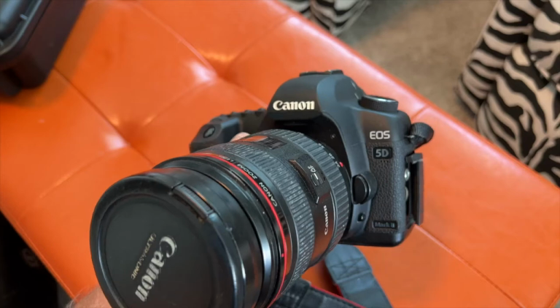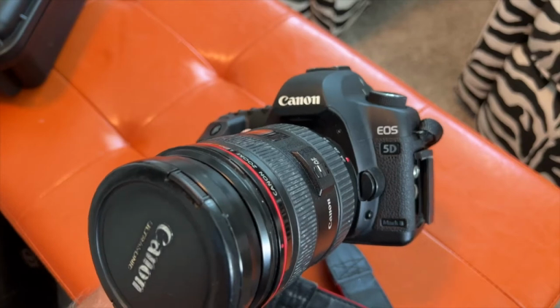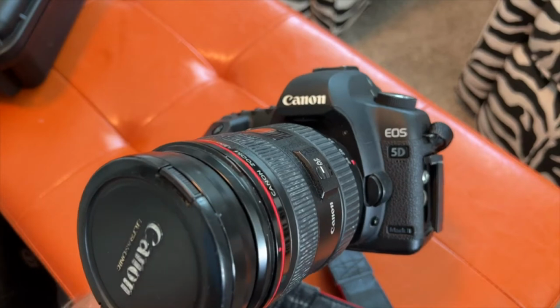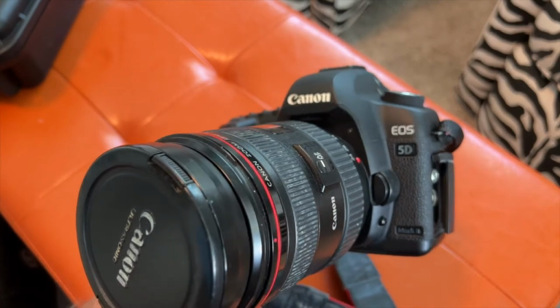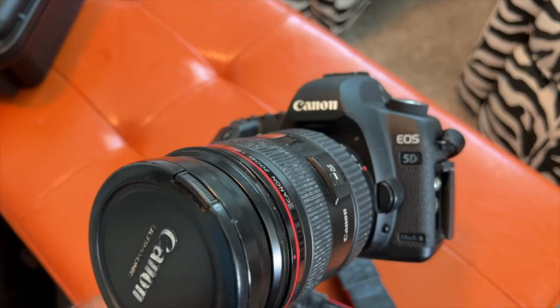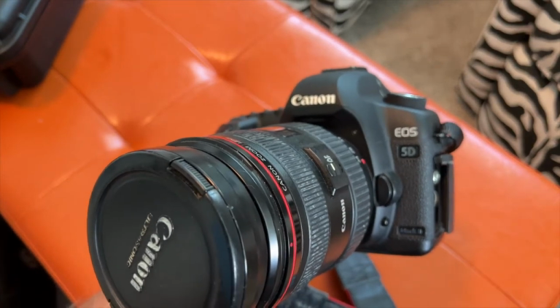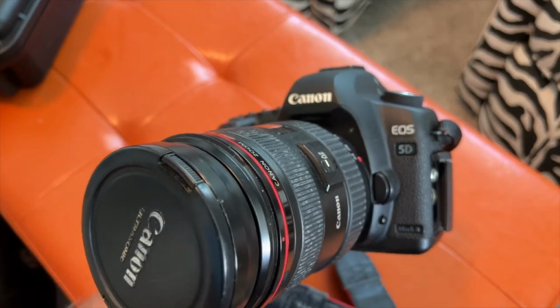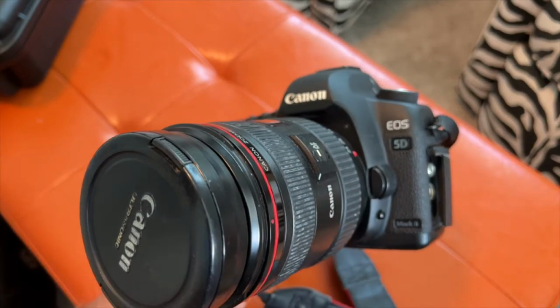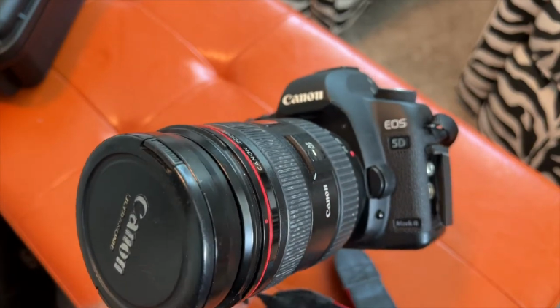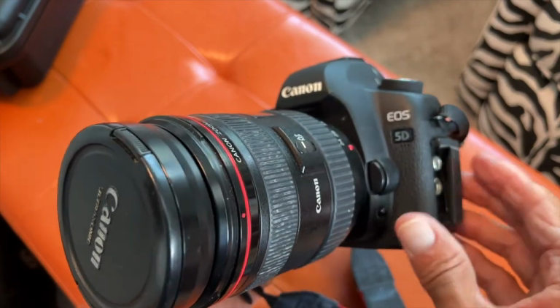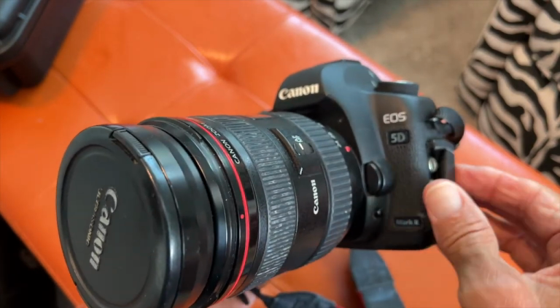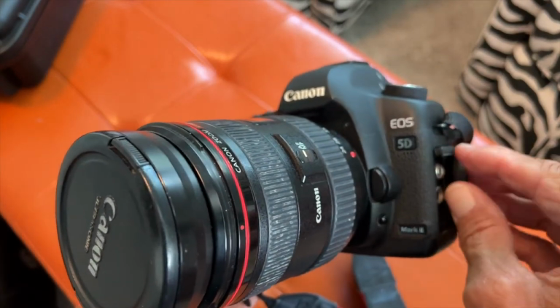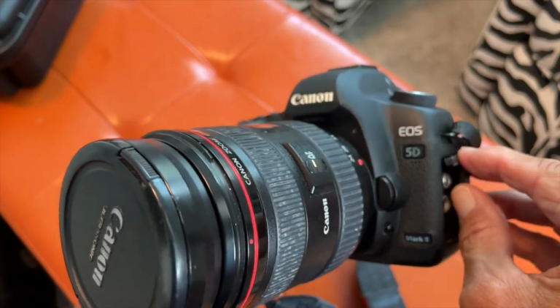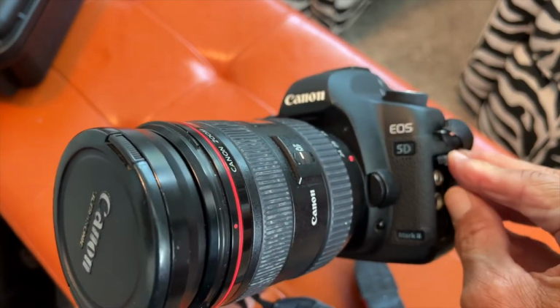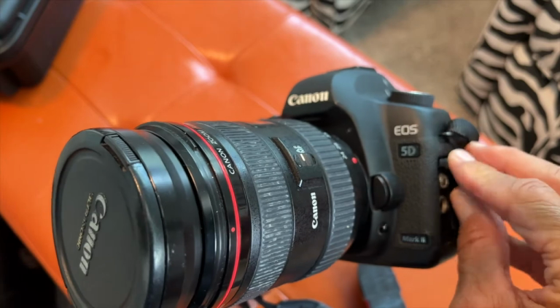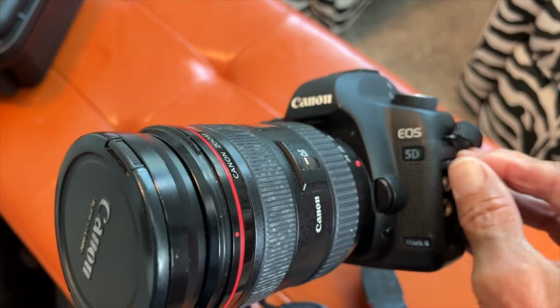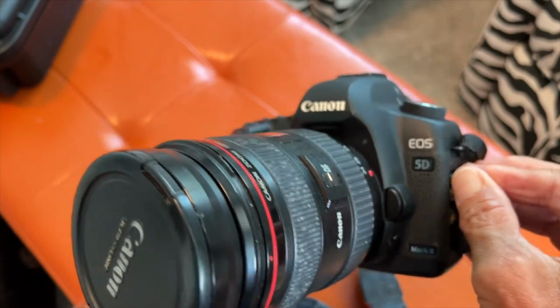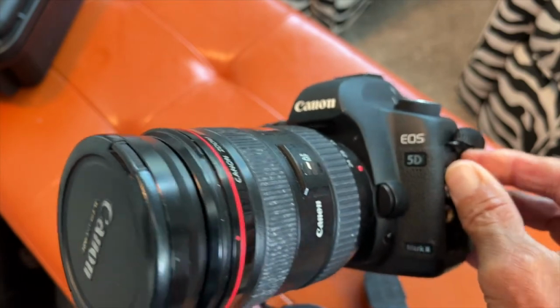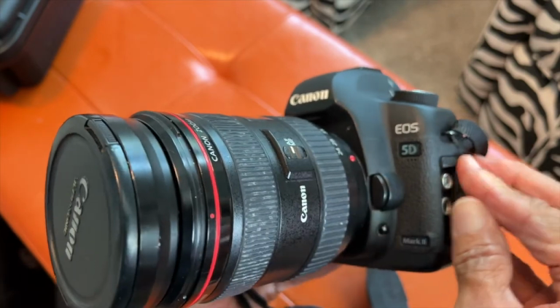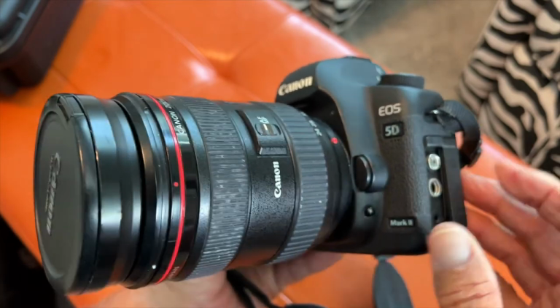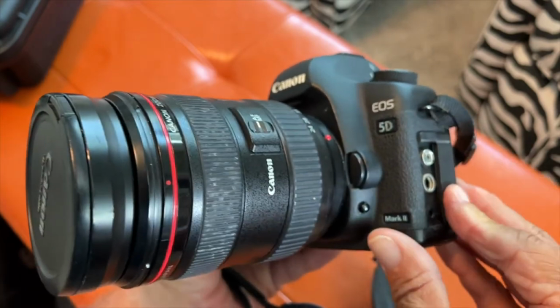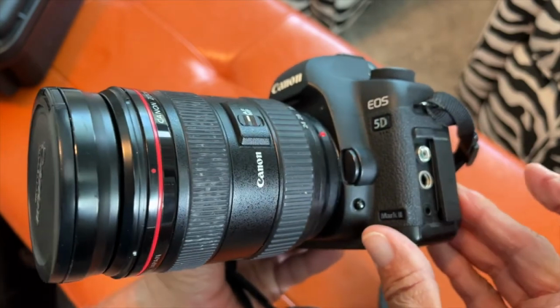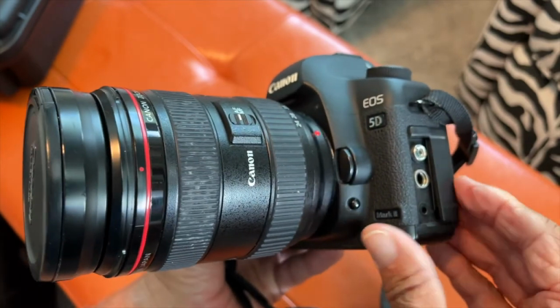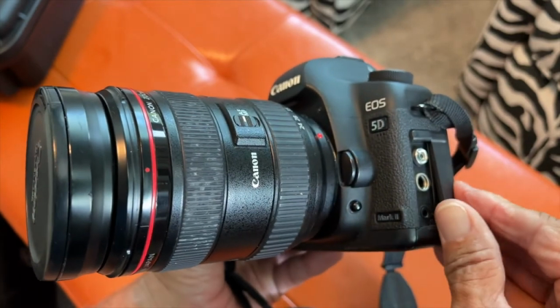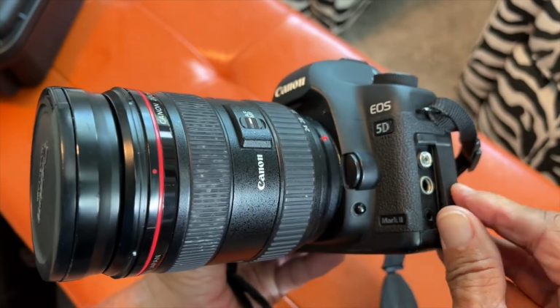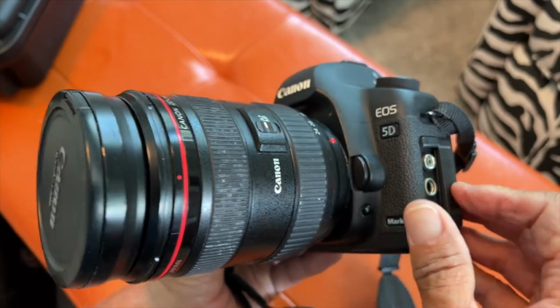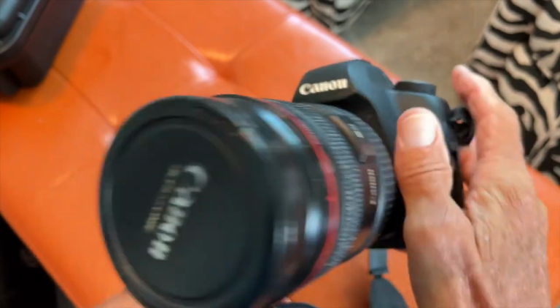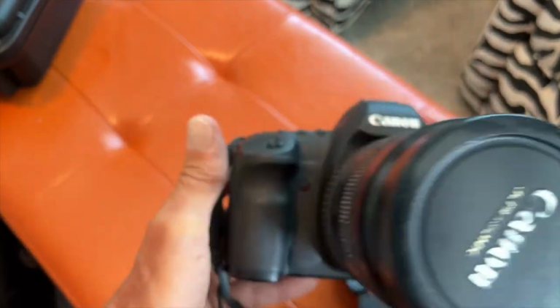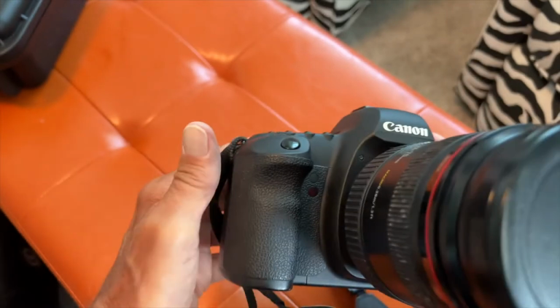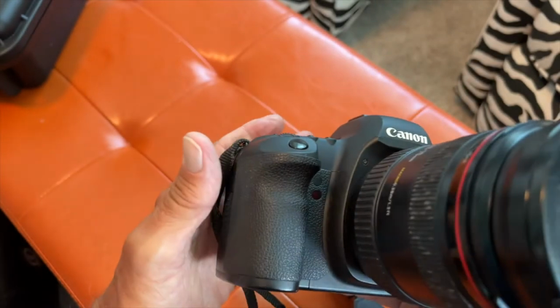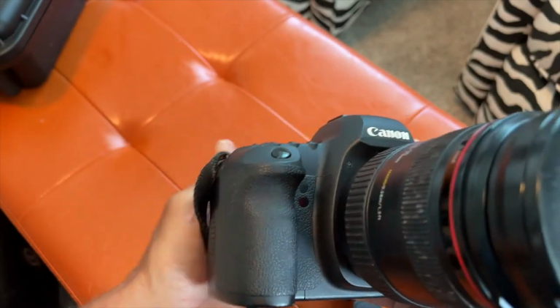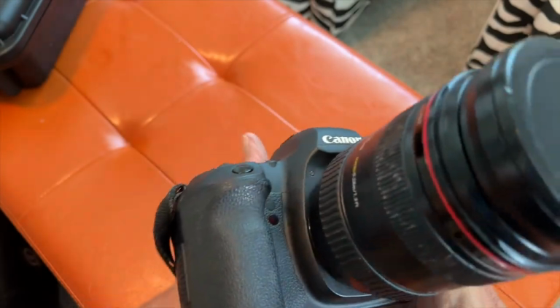This is an EOS Canon 5D, and I think I purchased this right around 2013. So it's a little bit older camera, but it works fantastic.